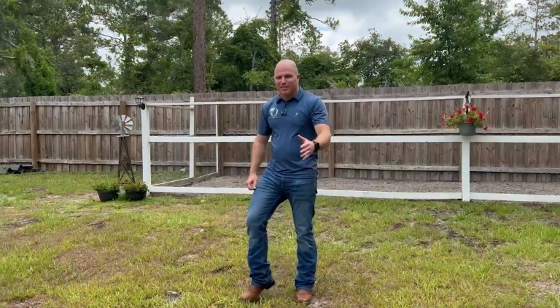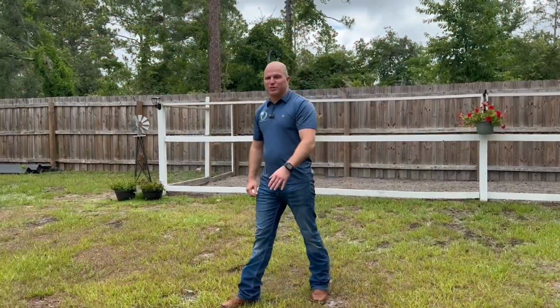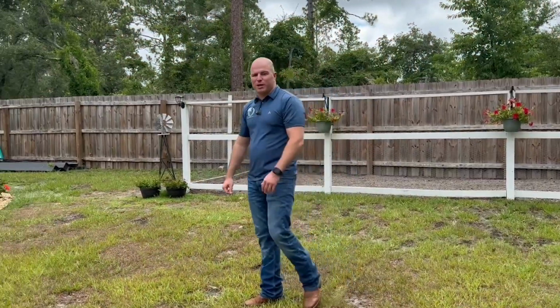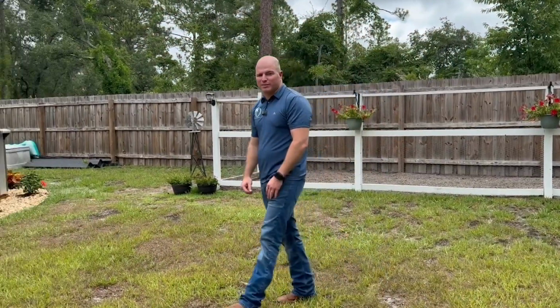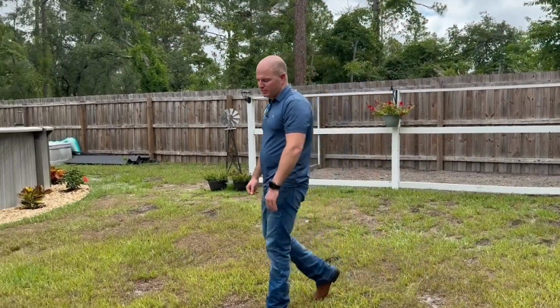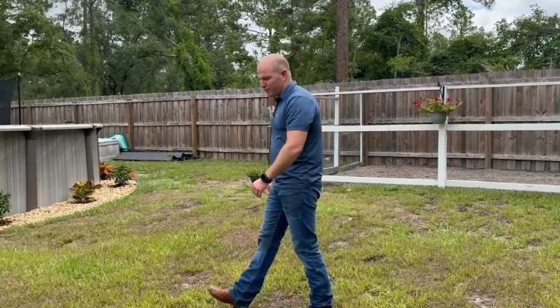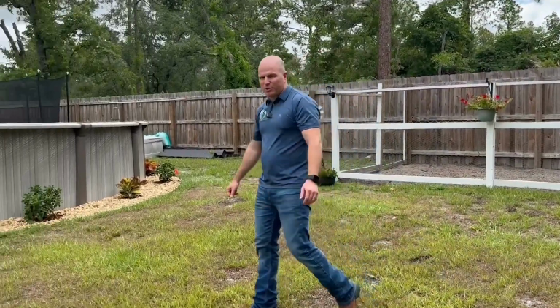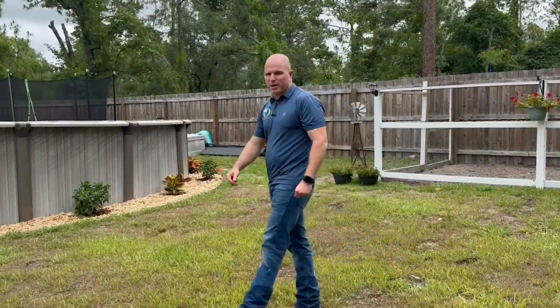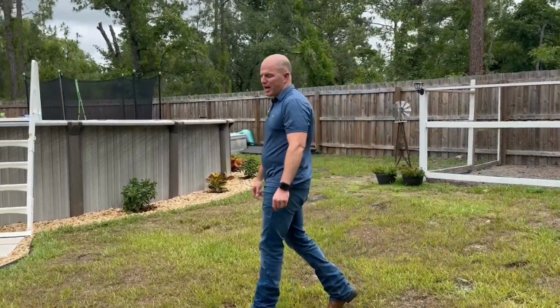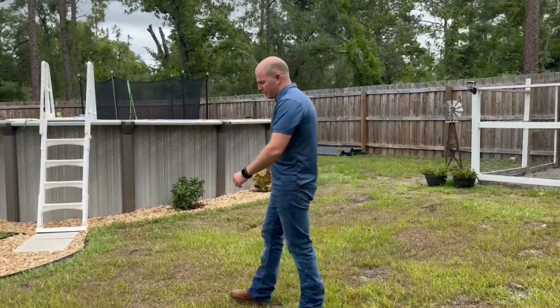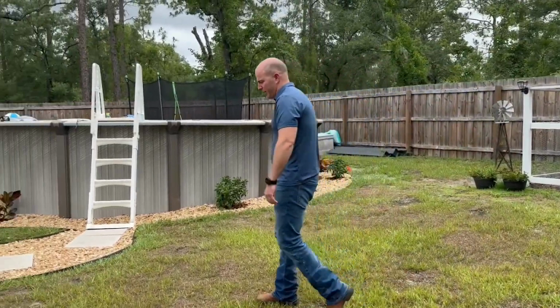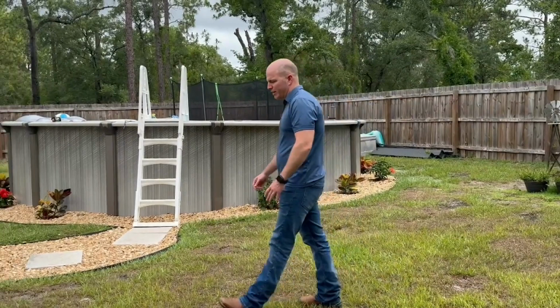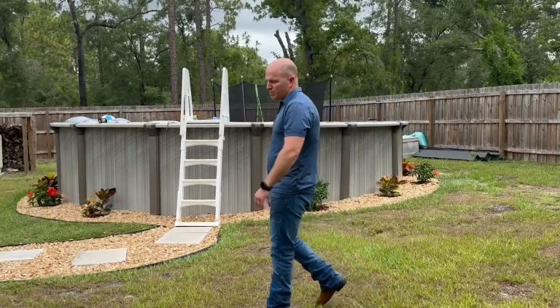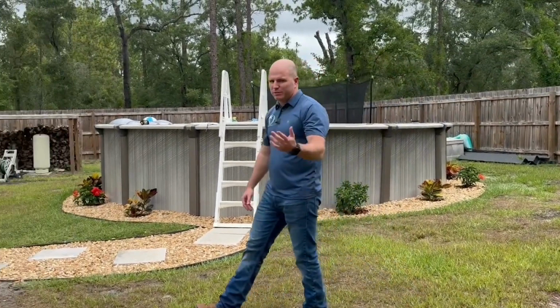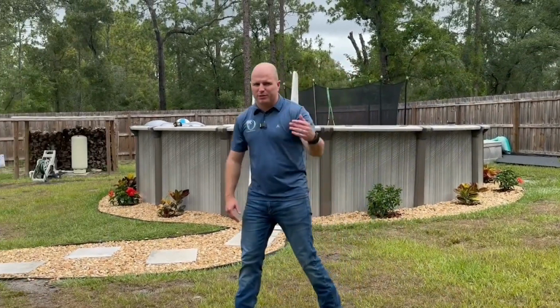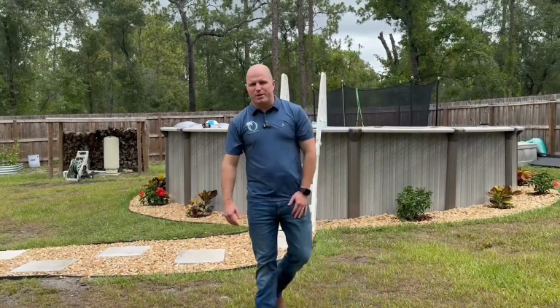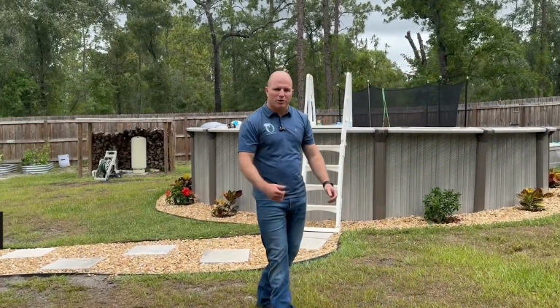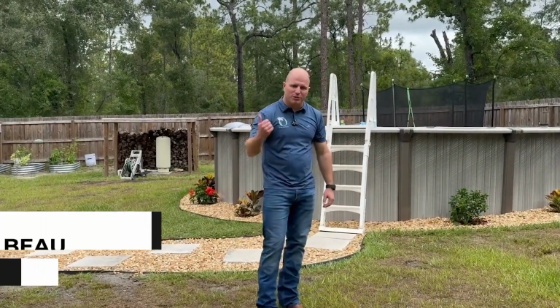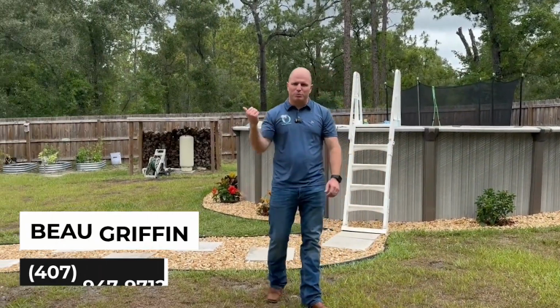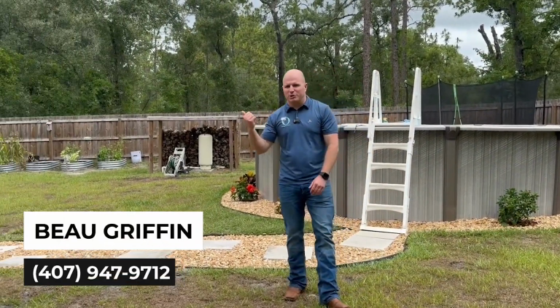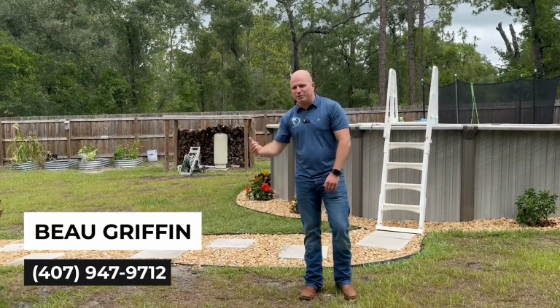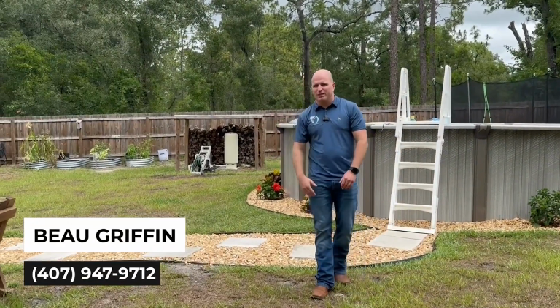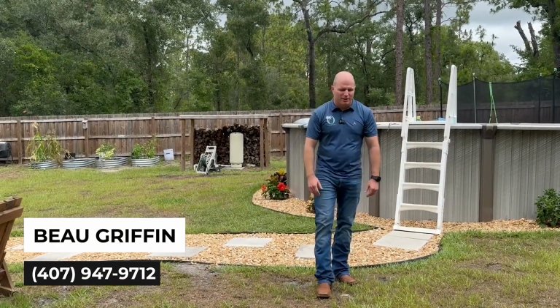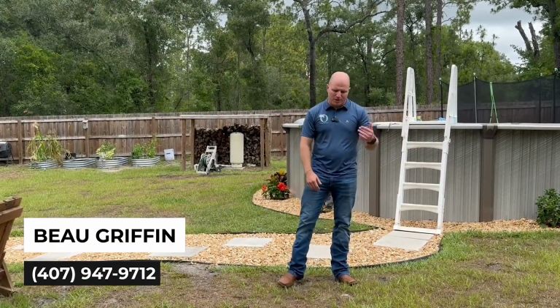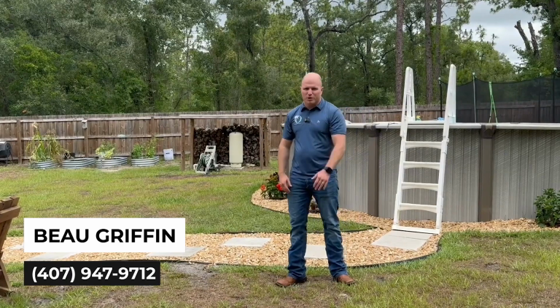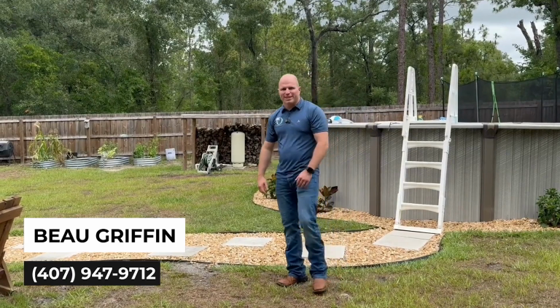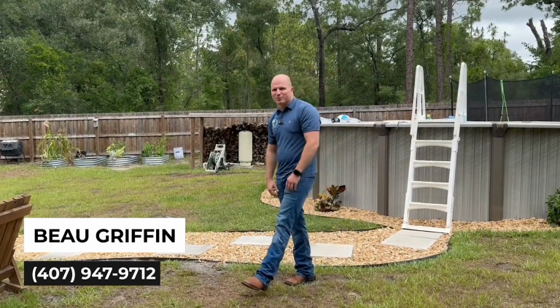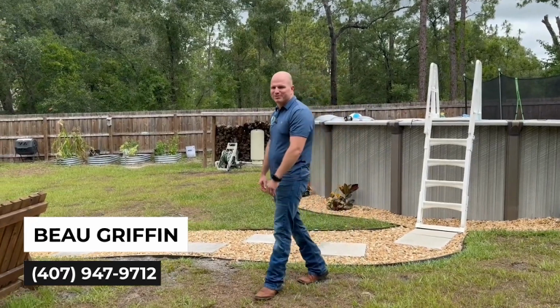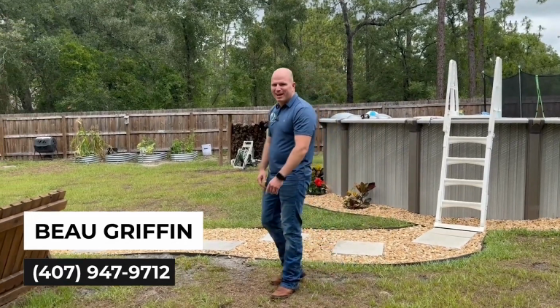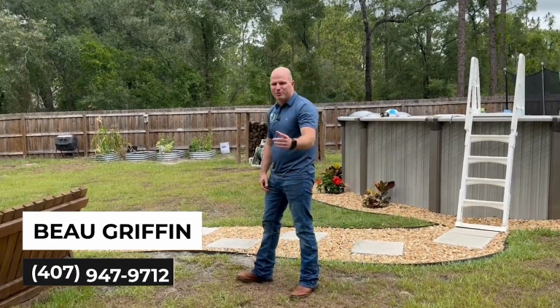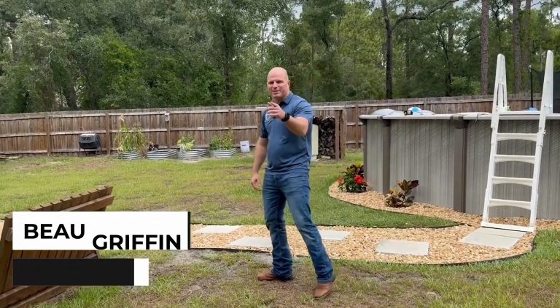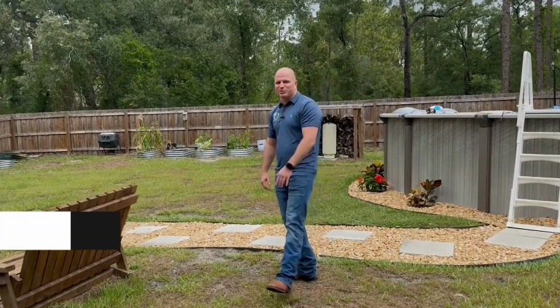Thanks for tuning in to my latest listing tour. If you've got any questions about any houses here in Hernando County, please feel free to give me a call. Or if you want to schedule a private showing for this house, give me a call as well — we can get that set up soon. Have a great one. See you on the next tour.